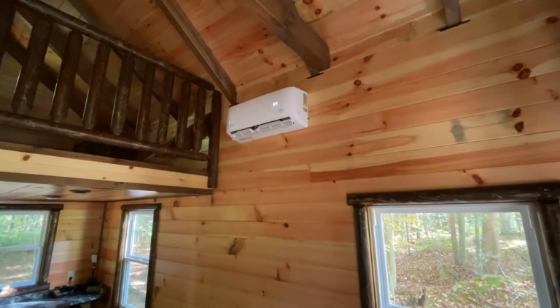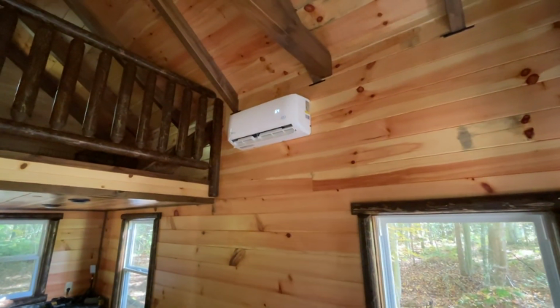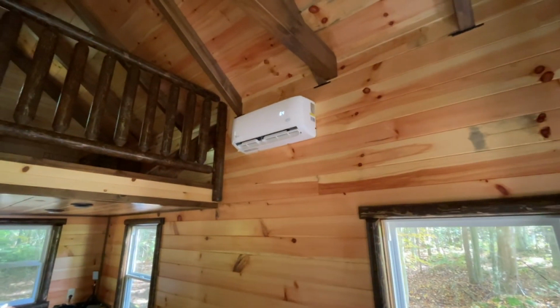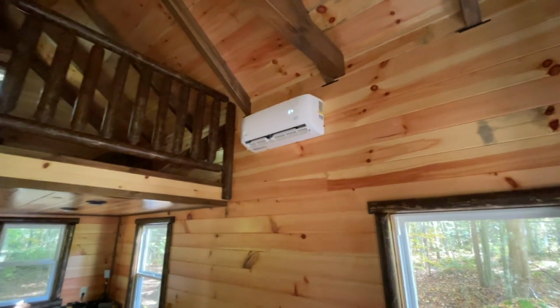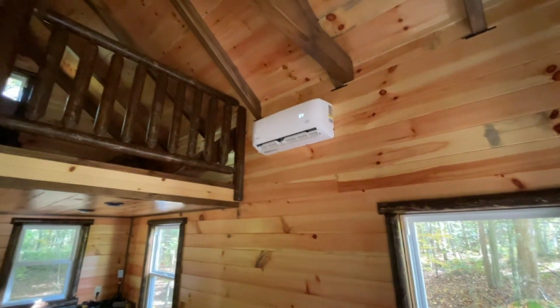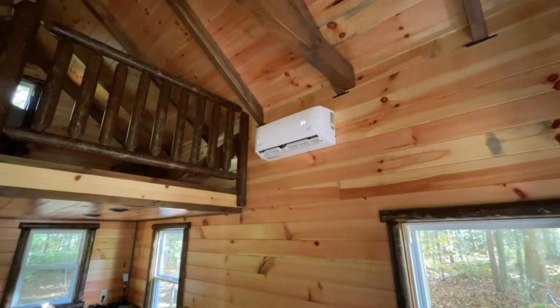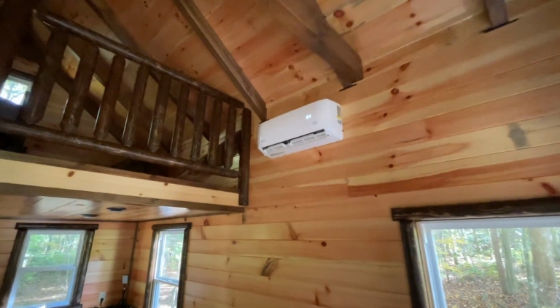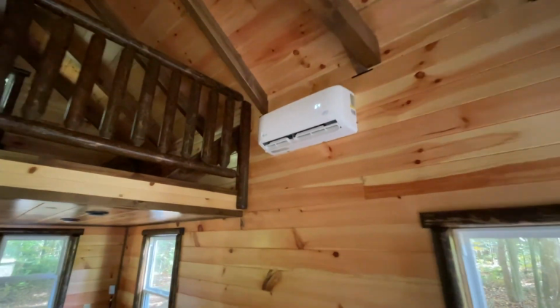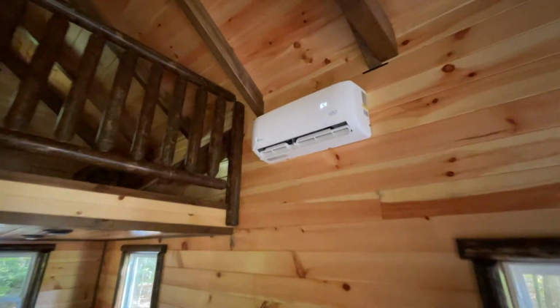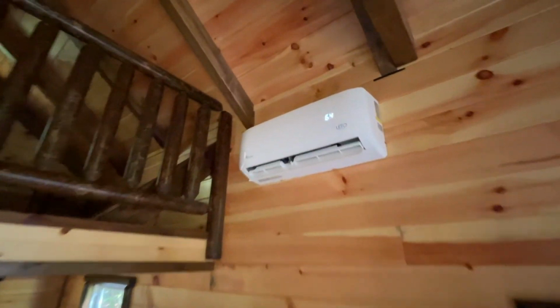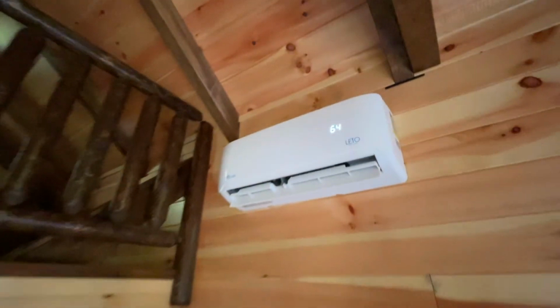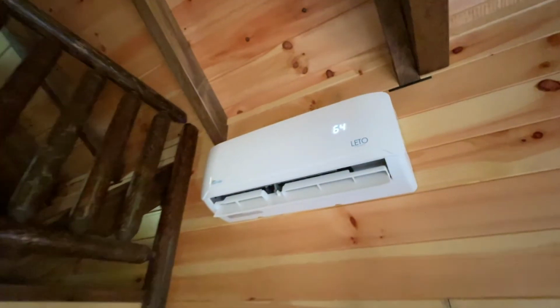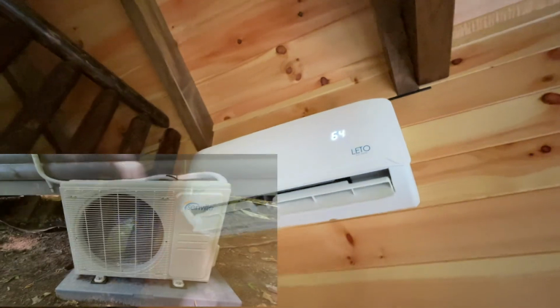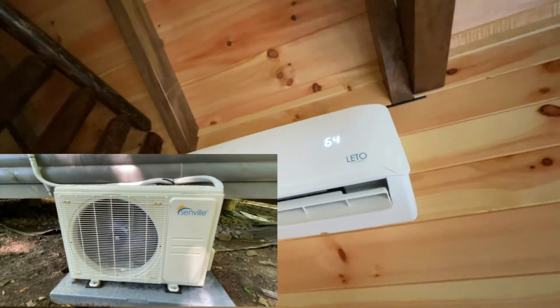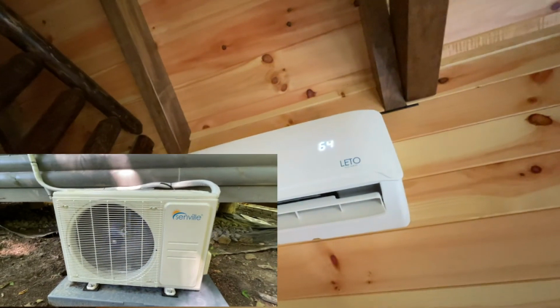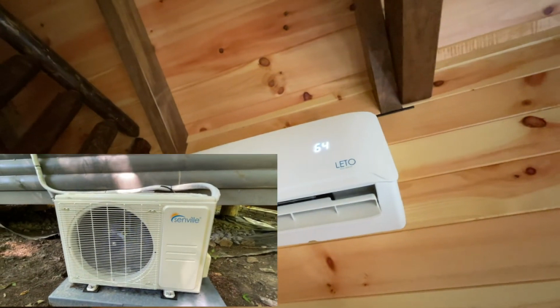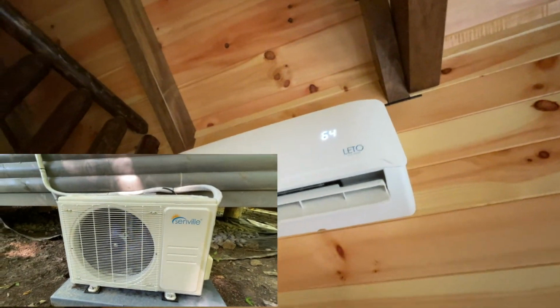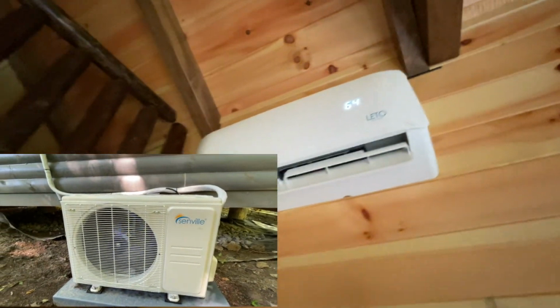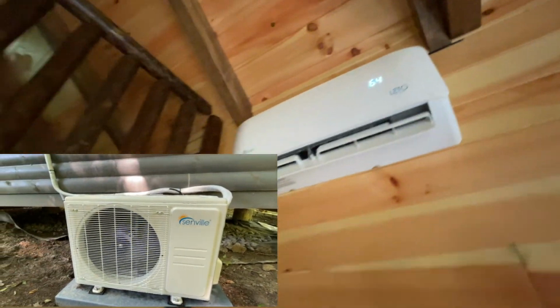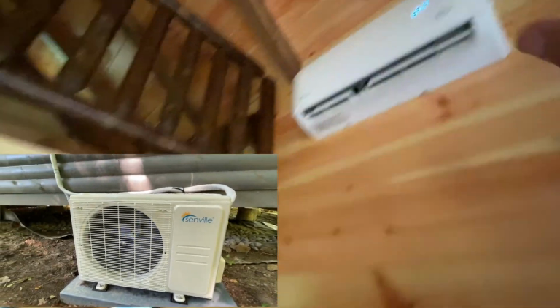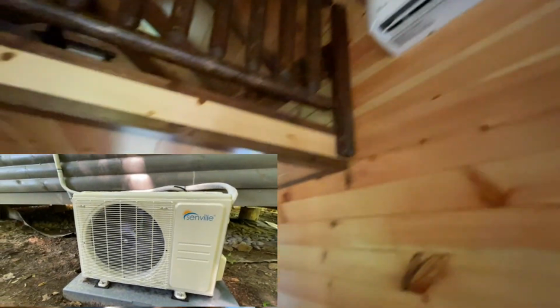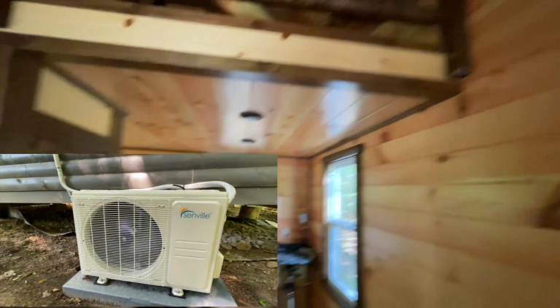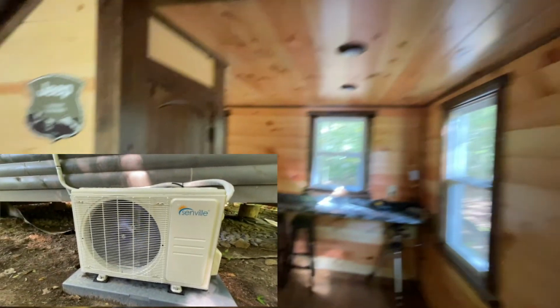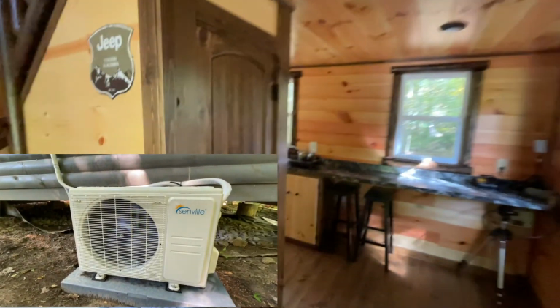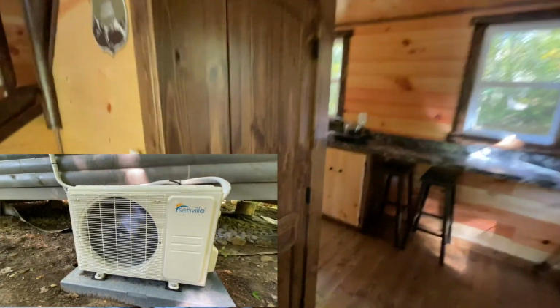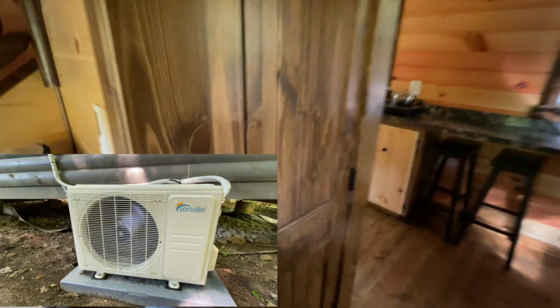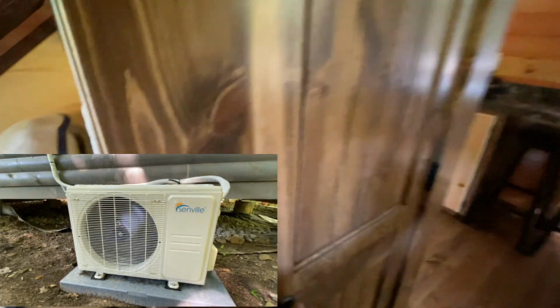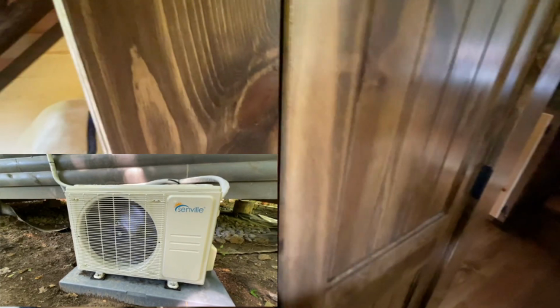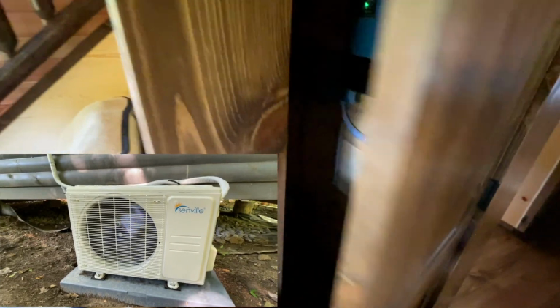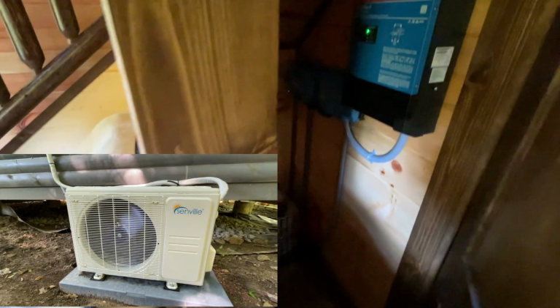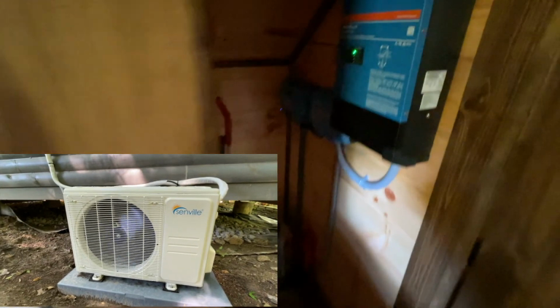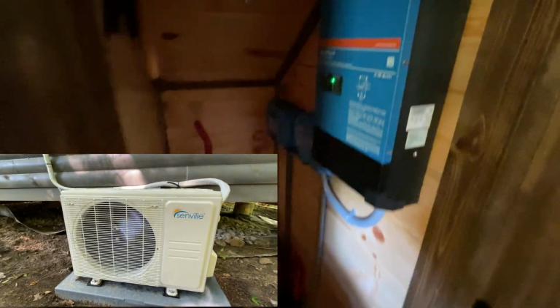Yeah, it's only turned up to 64 degrees — I just wanted to take the chill out of the cabin. Let's look at the energy consumption and see what we have consumed. Let's take a look at these components.